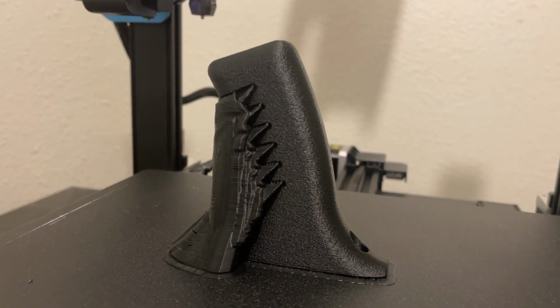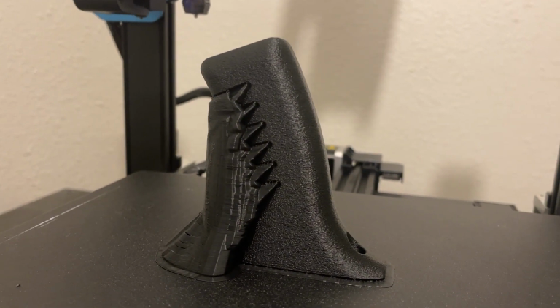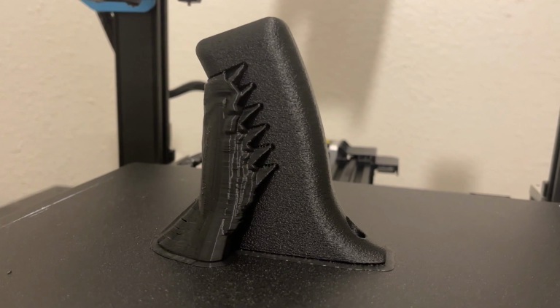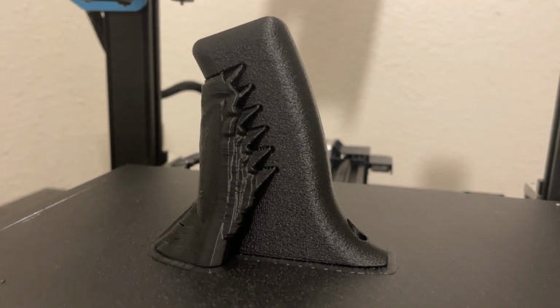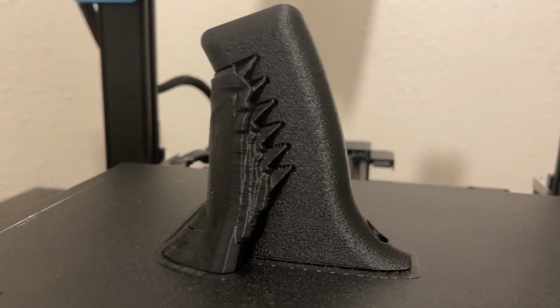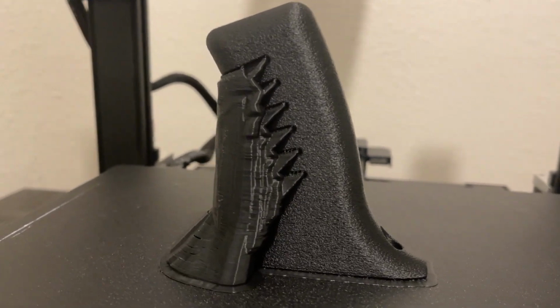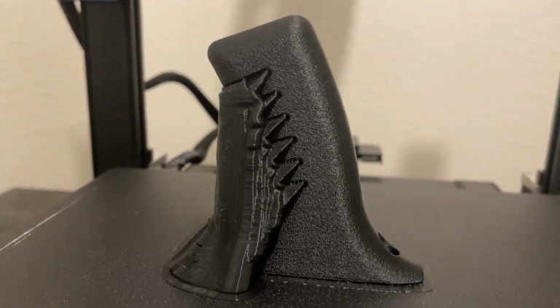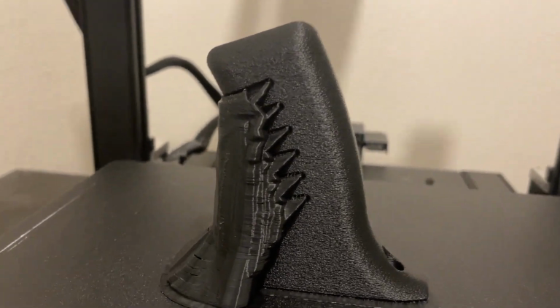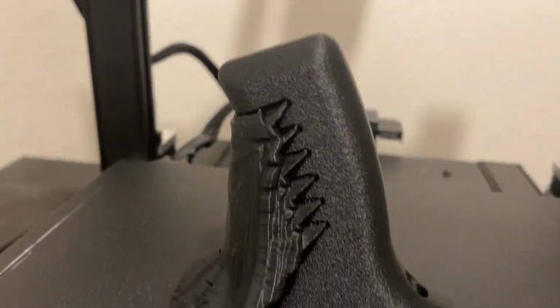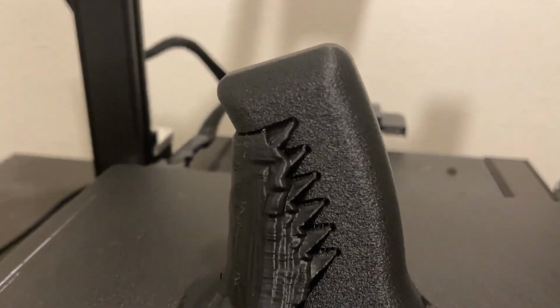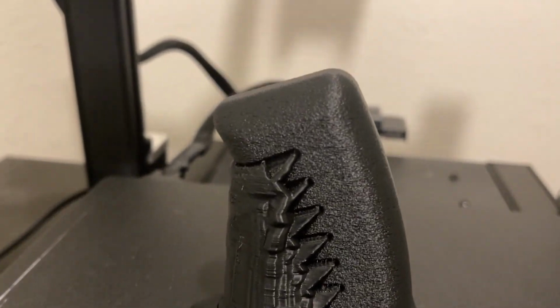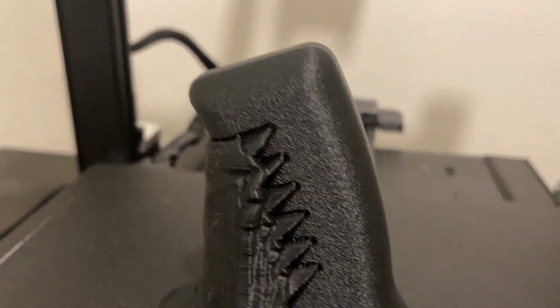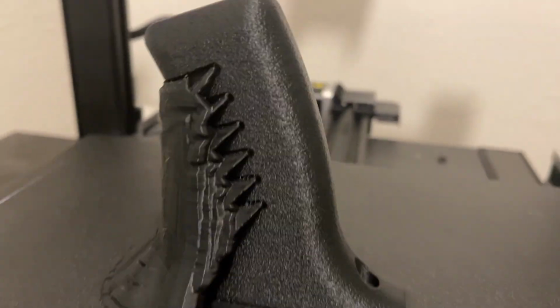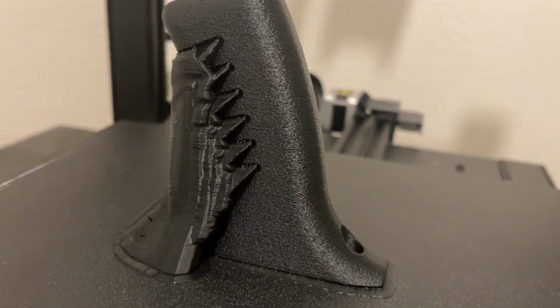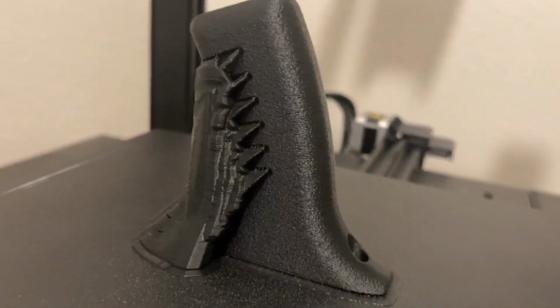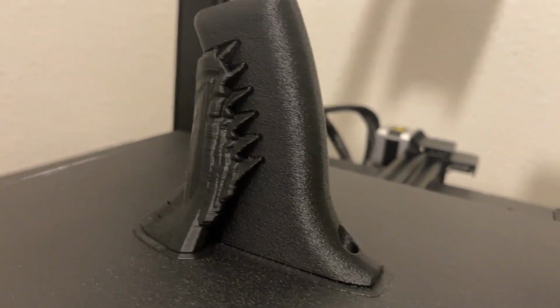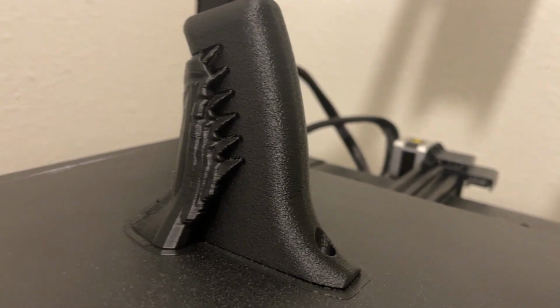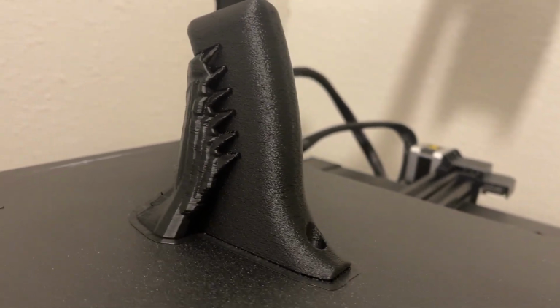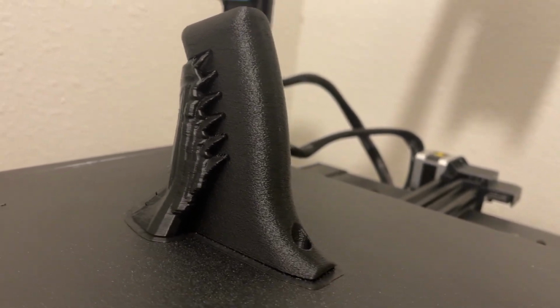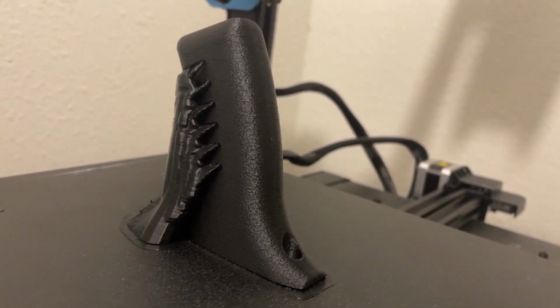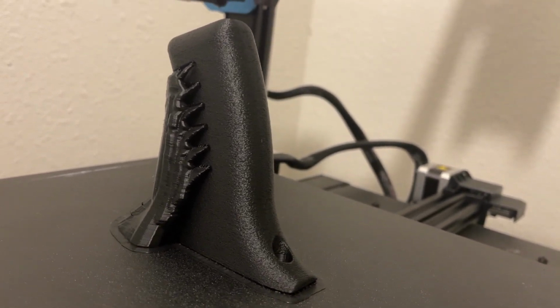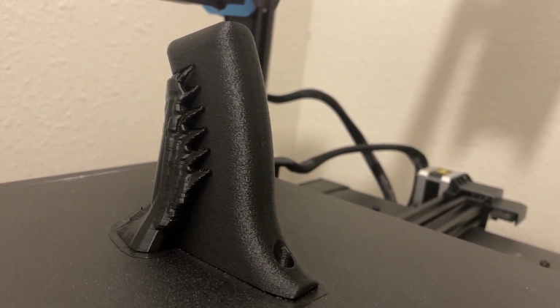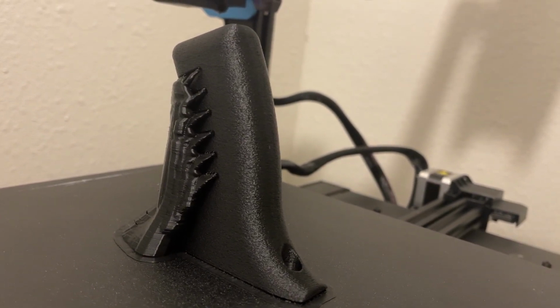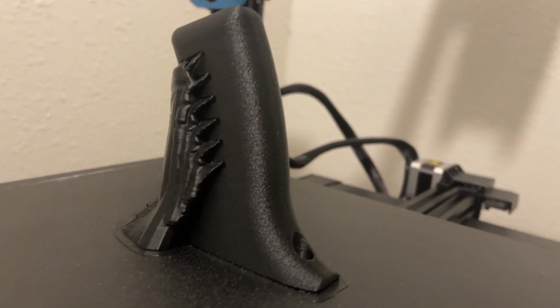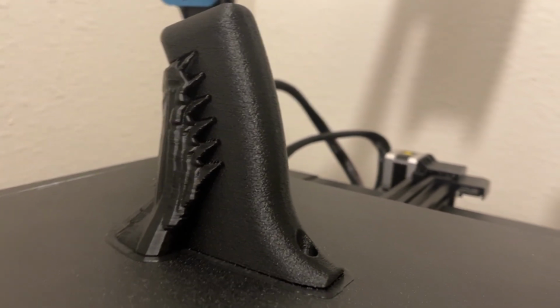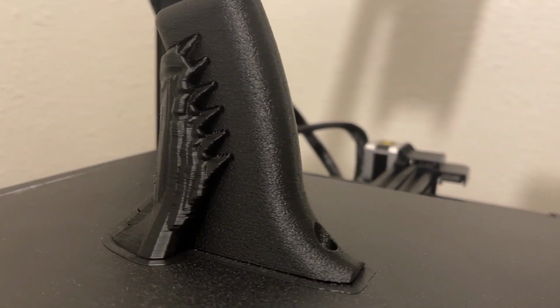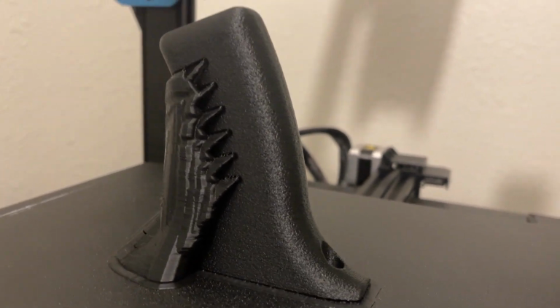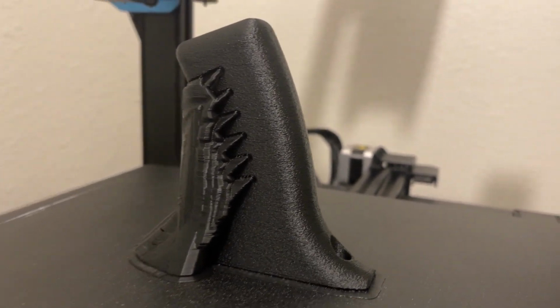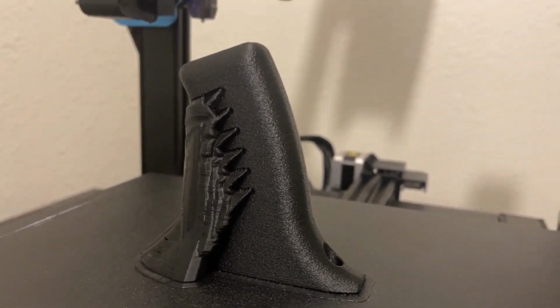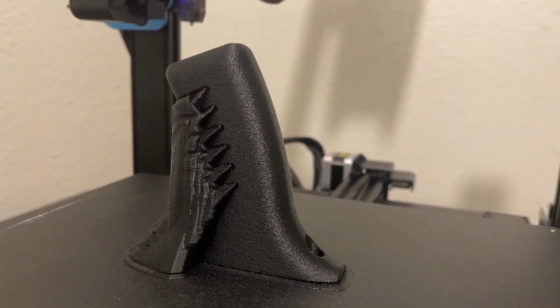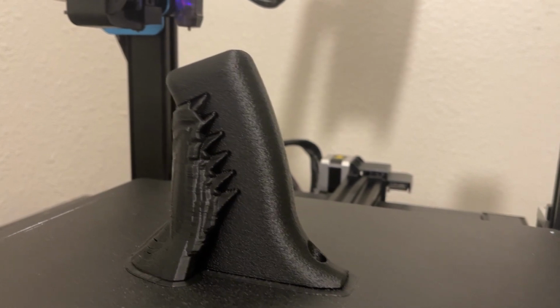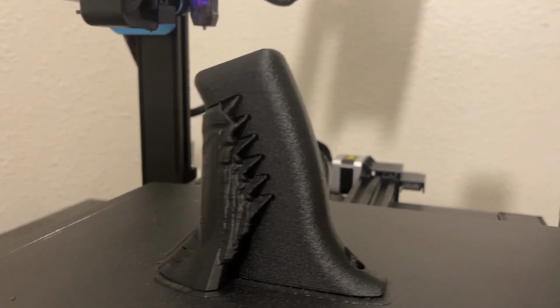I decided to run that same test print again, this time with fuzzy skin enabled, just to see how the printer would handle those fine movements. Holy cow, that turned out great.